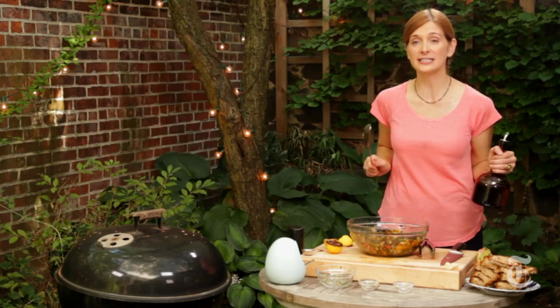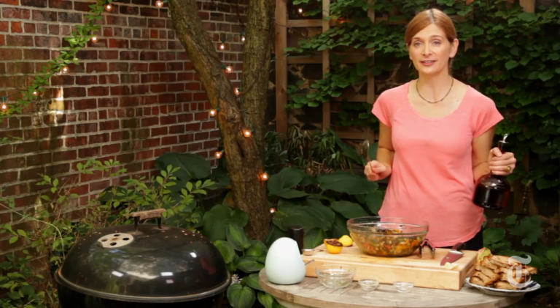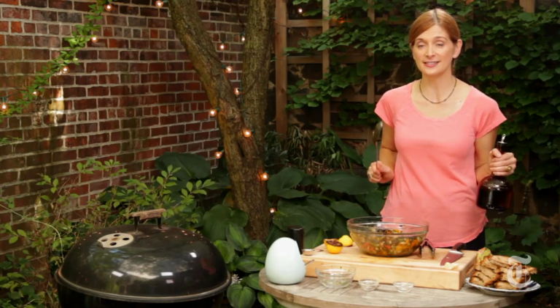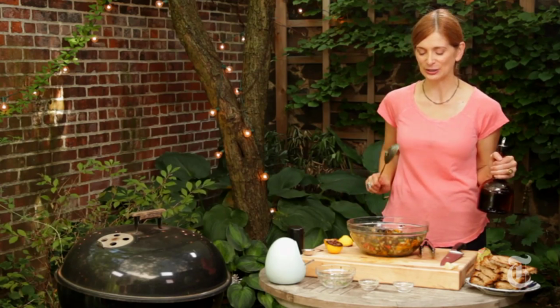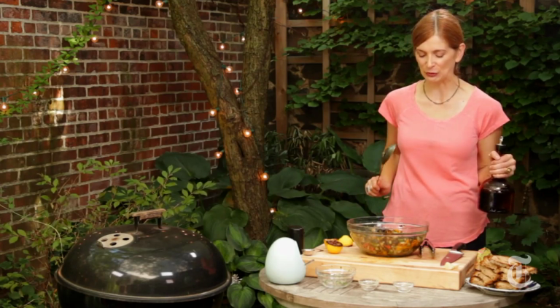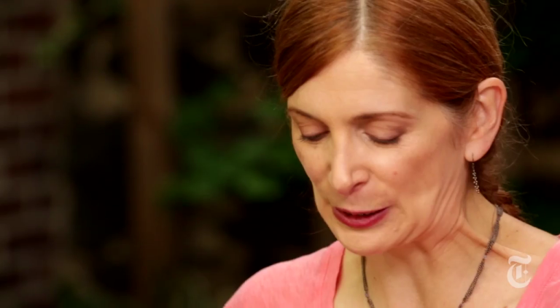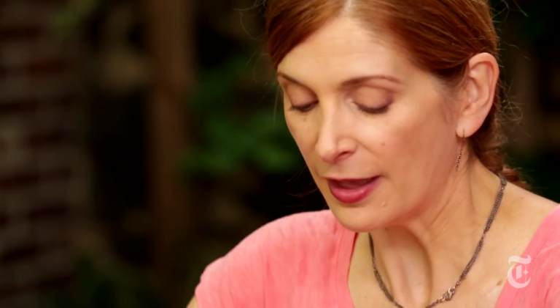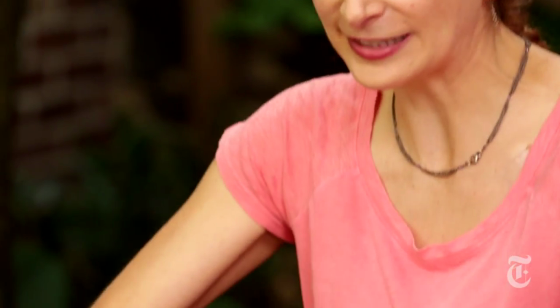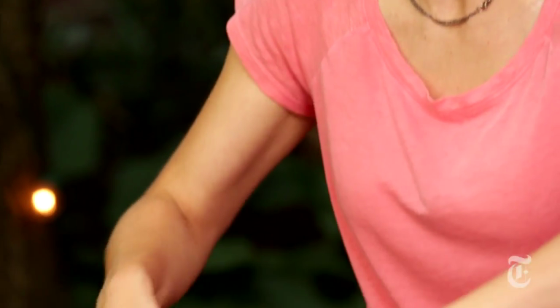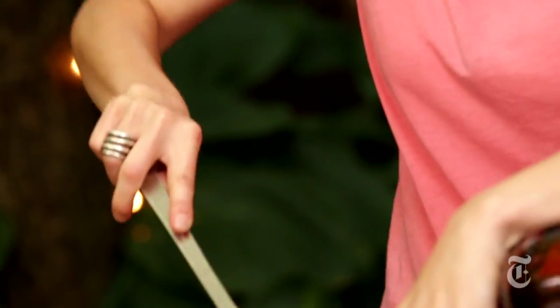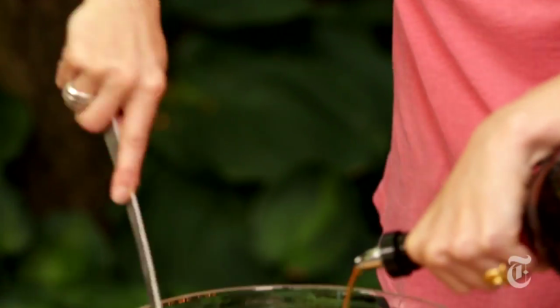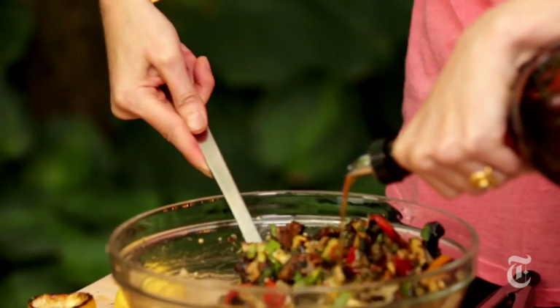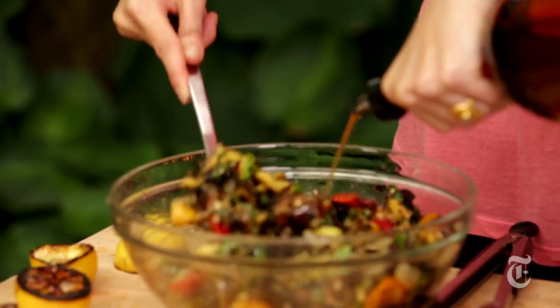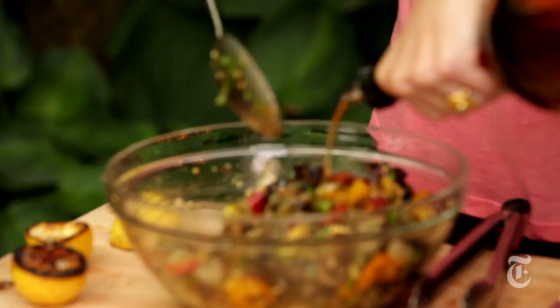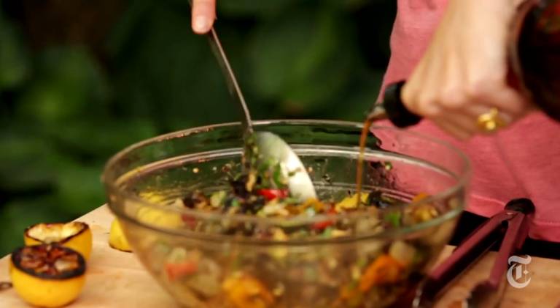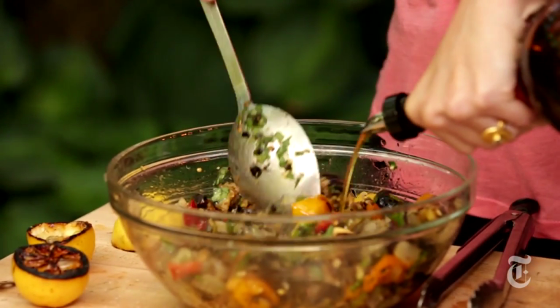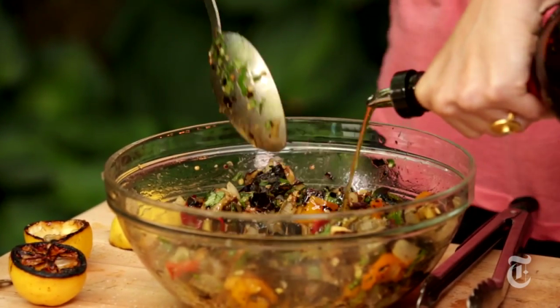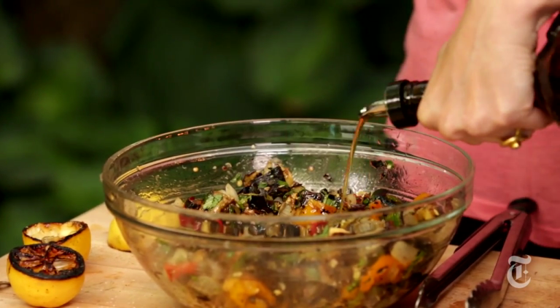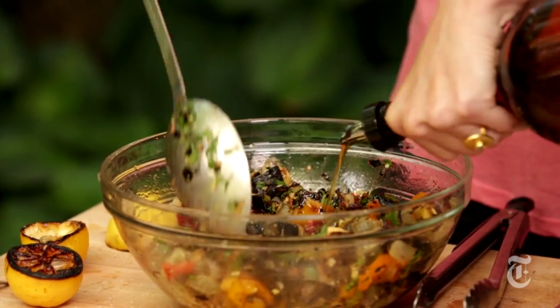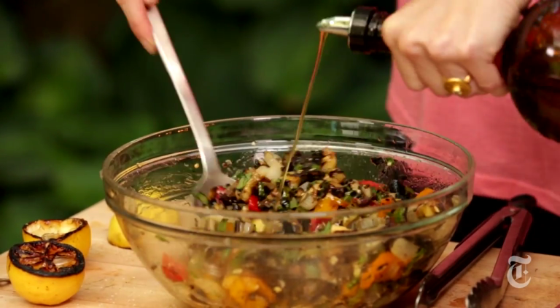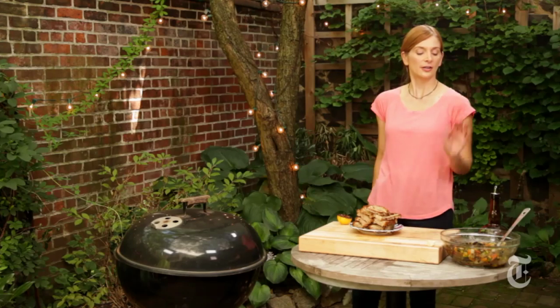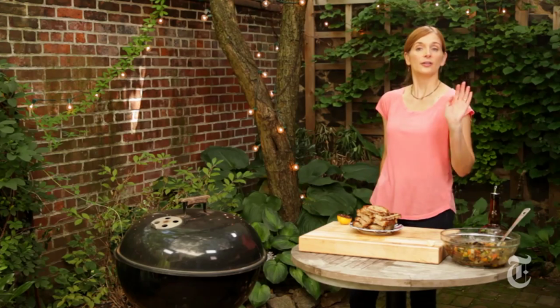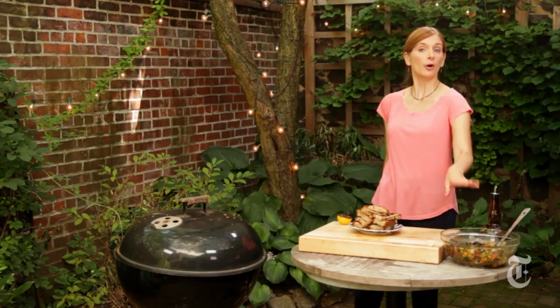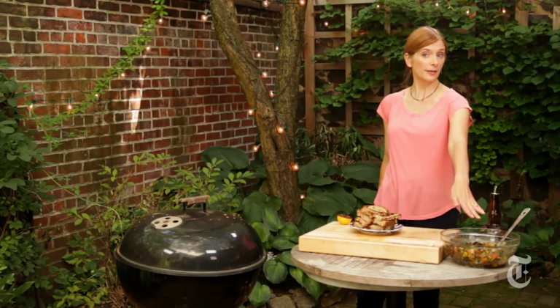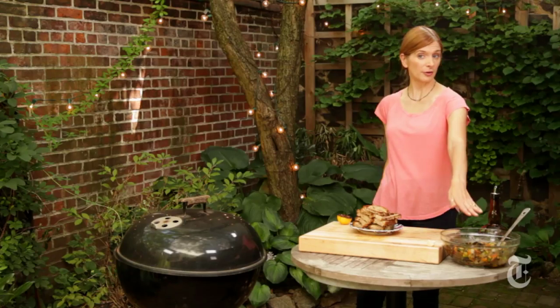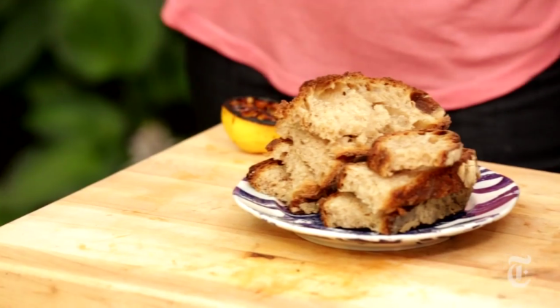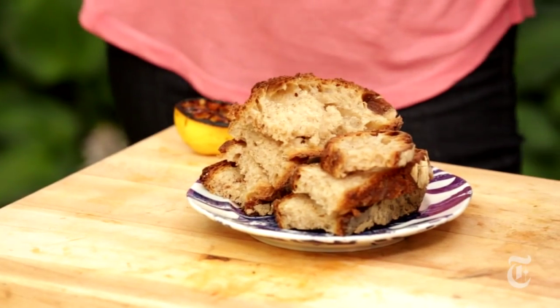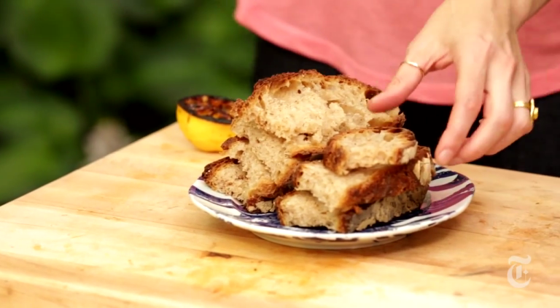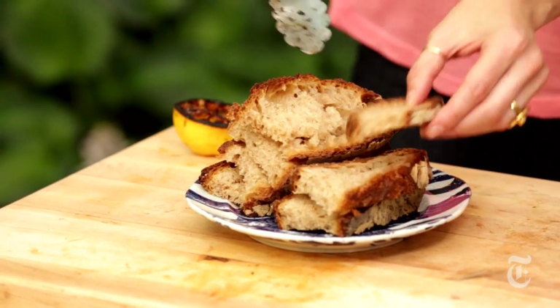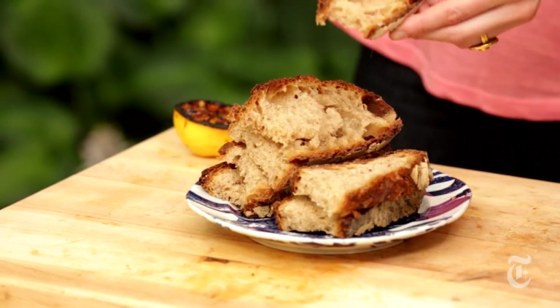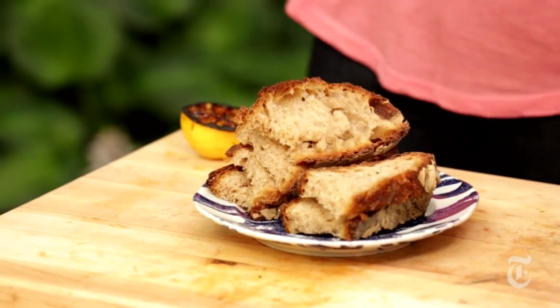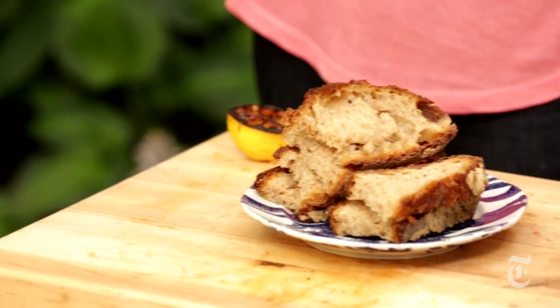That definitely doesn't look like enough oil, so that's the thing about this — when I said a lot of oil, I meant a lot of oil. It's got to be shiny. So I'm going to let this marinate, and I am going to grill up some bread while the grill is still hot.